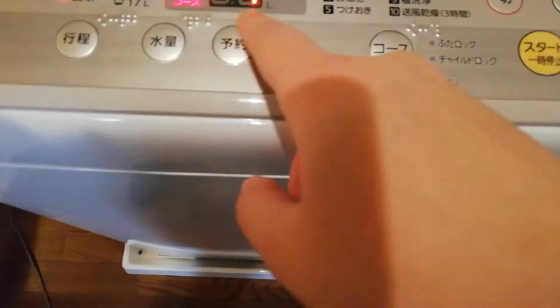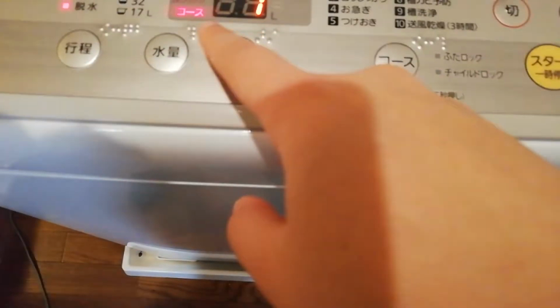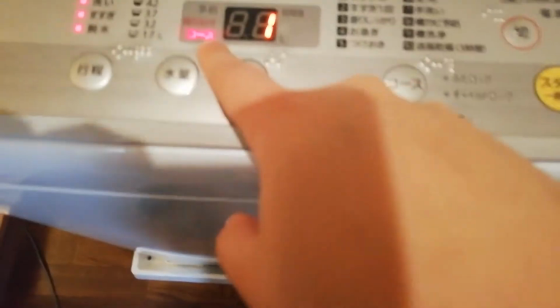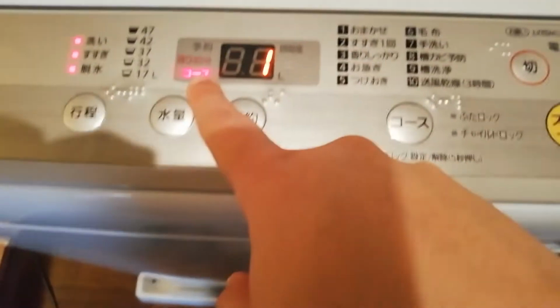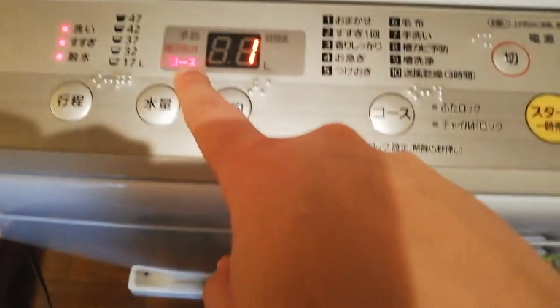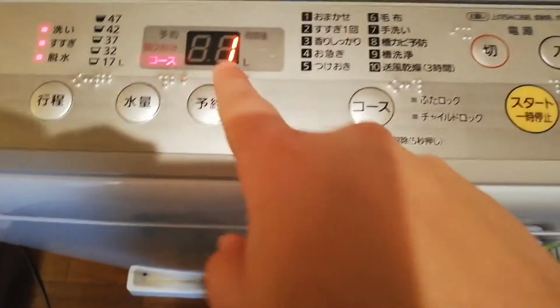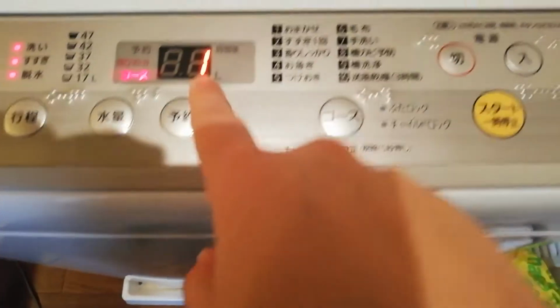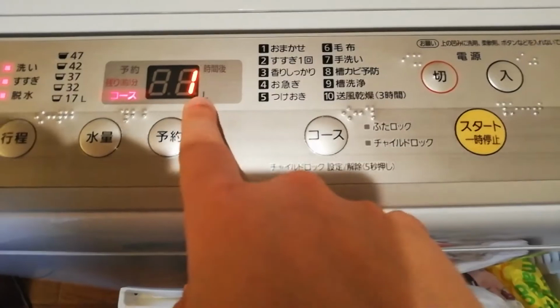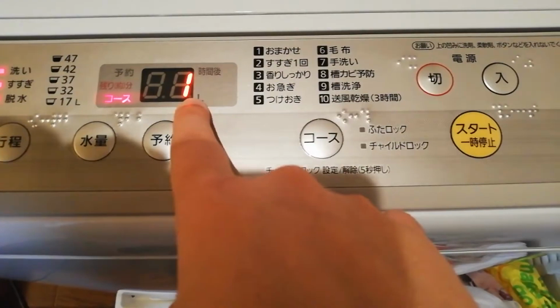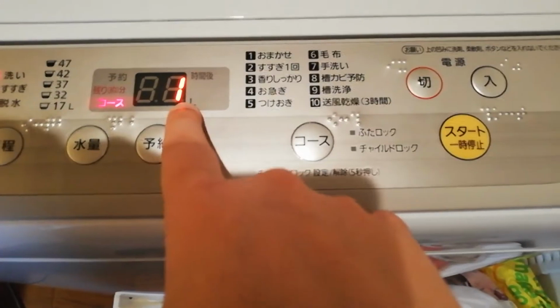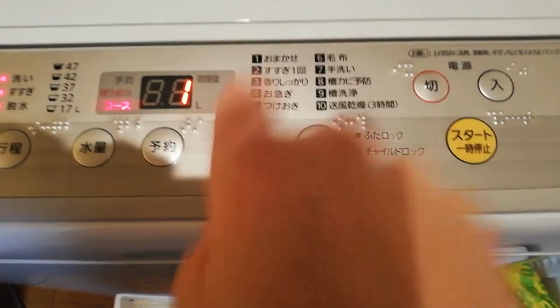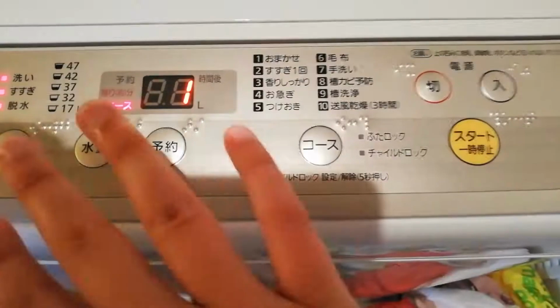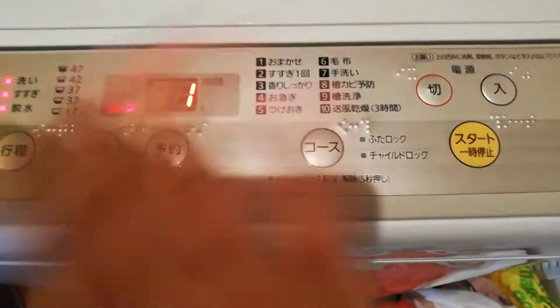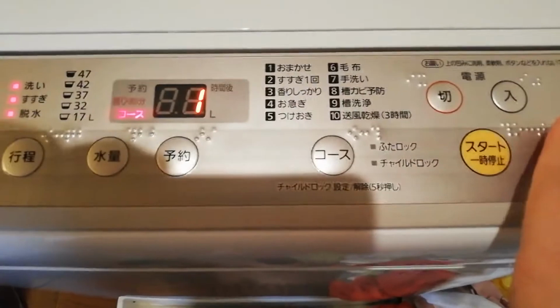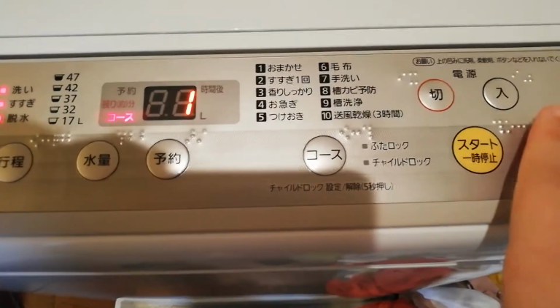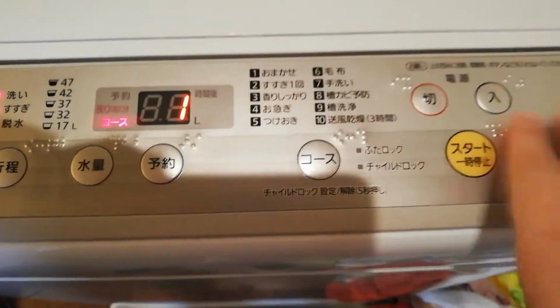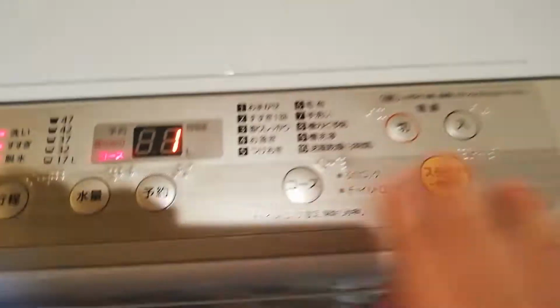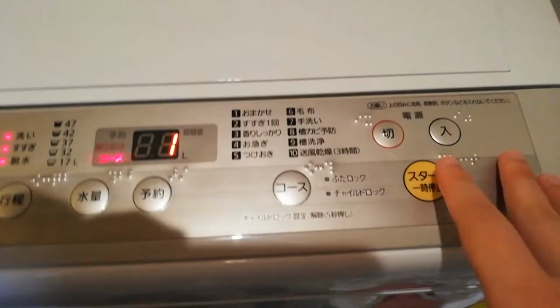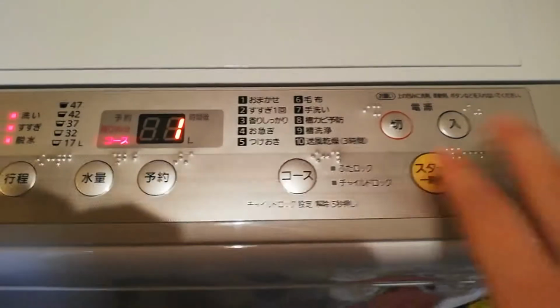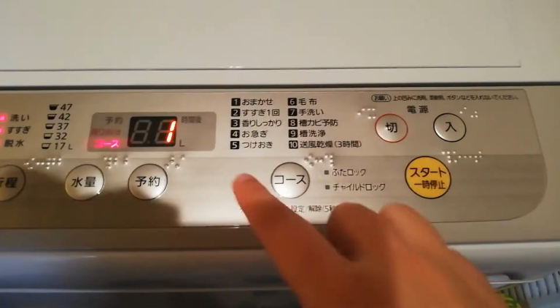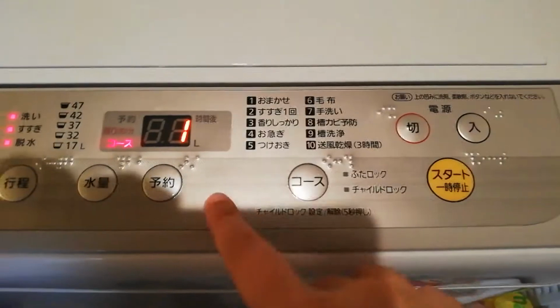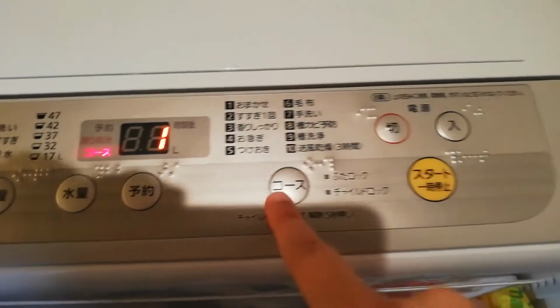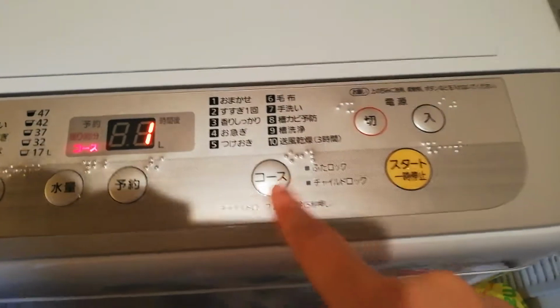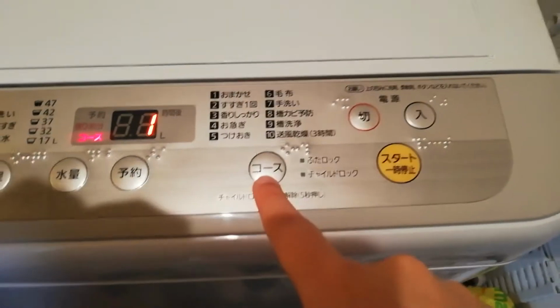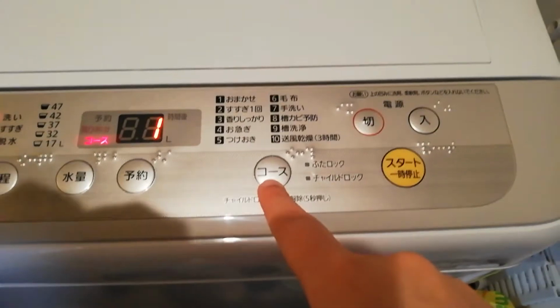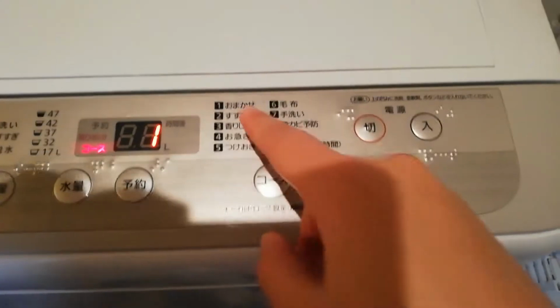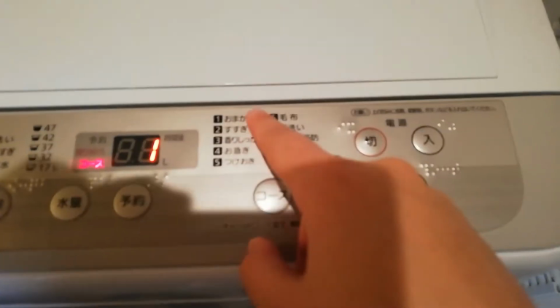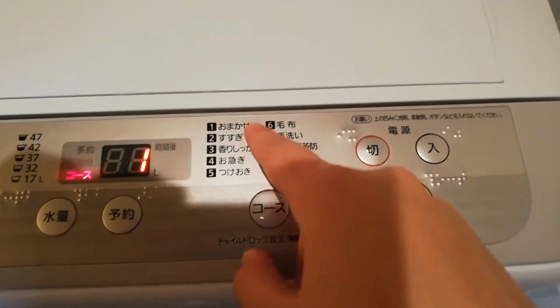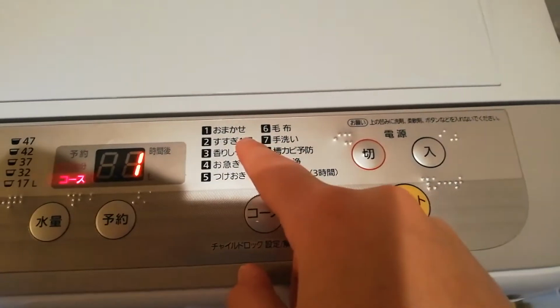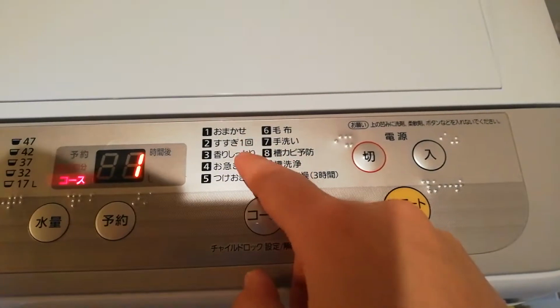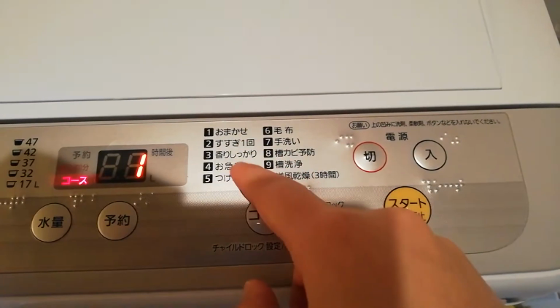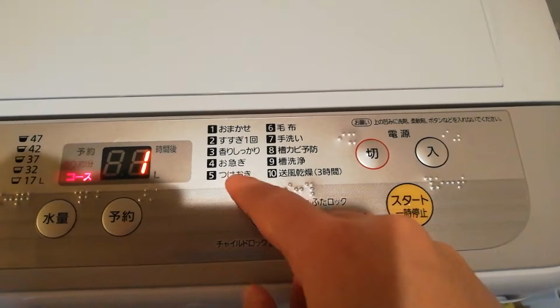So here it says course one. I'm all over the place, absolutely all over the place. So course is here, and you can choose the course.